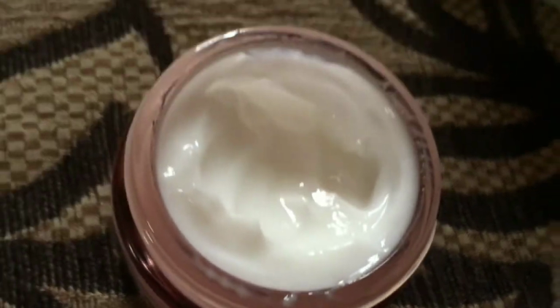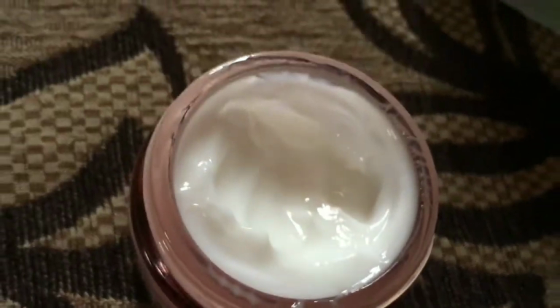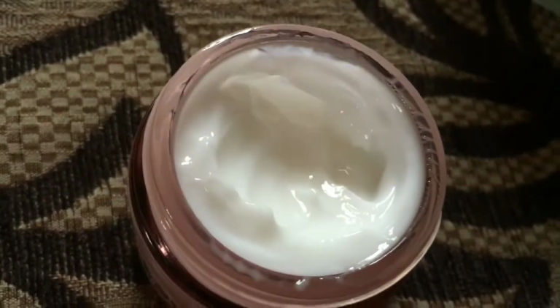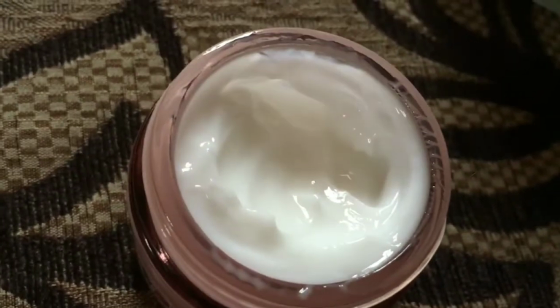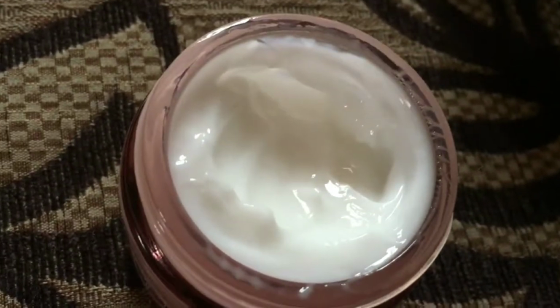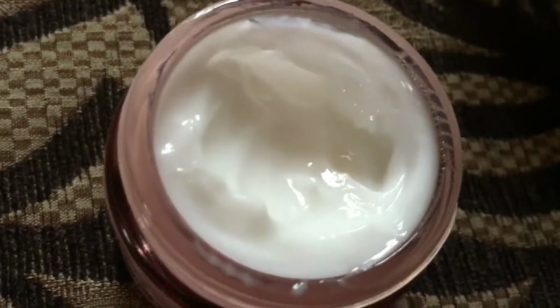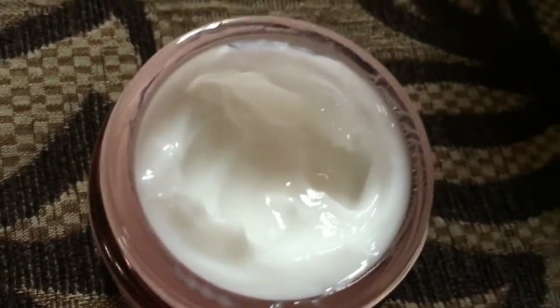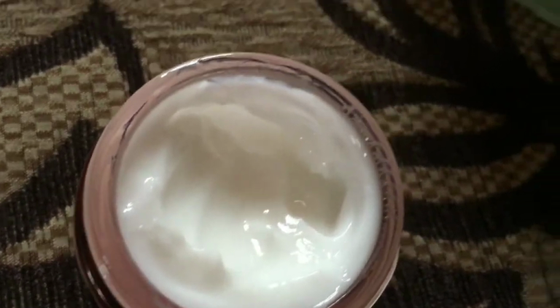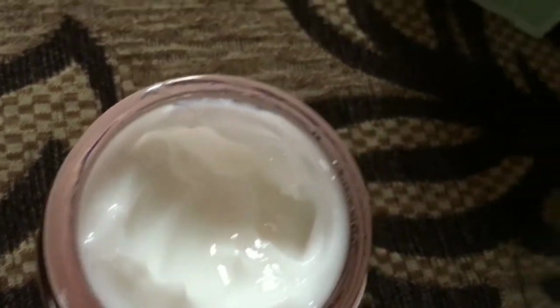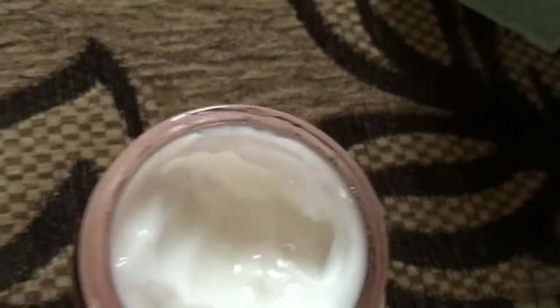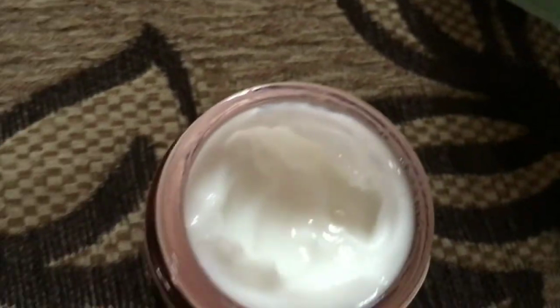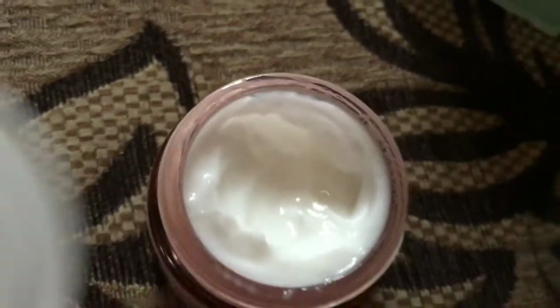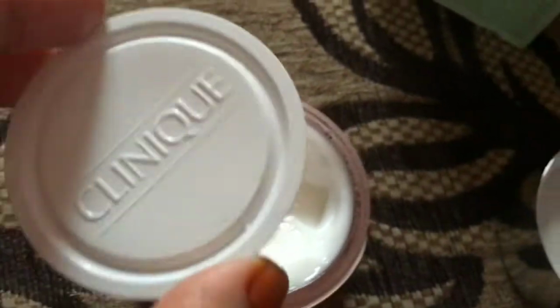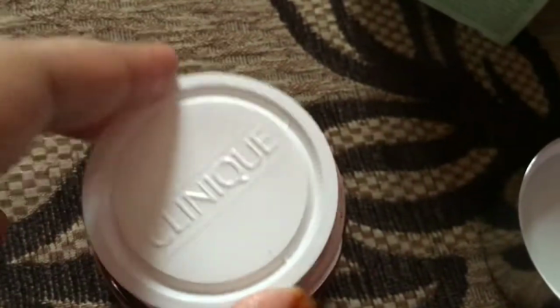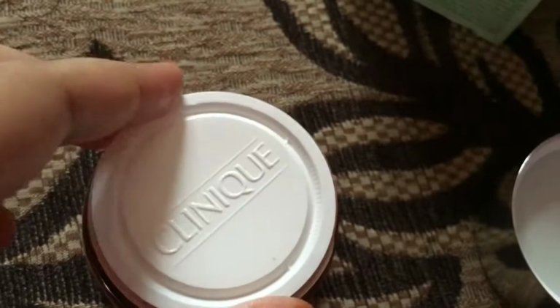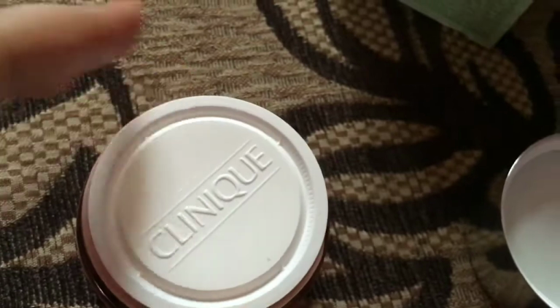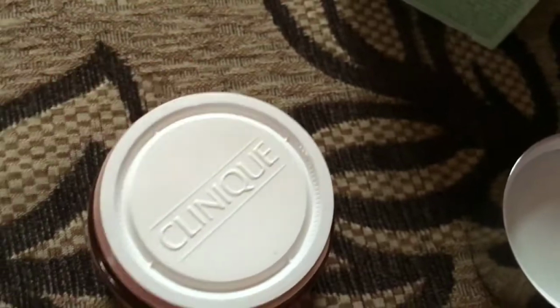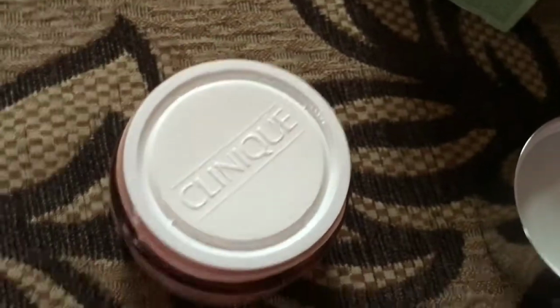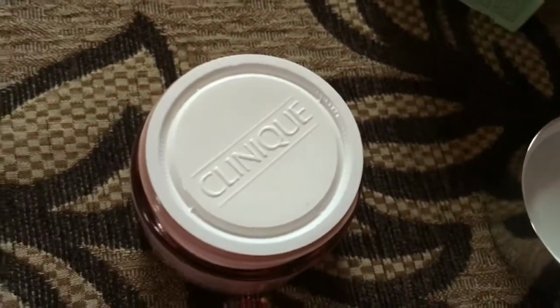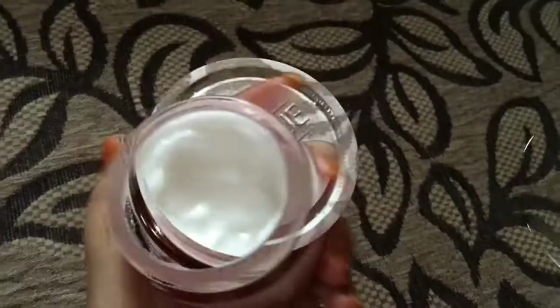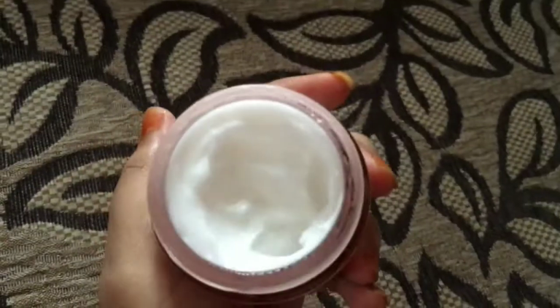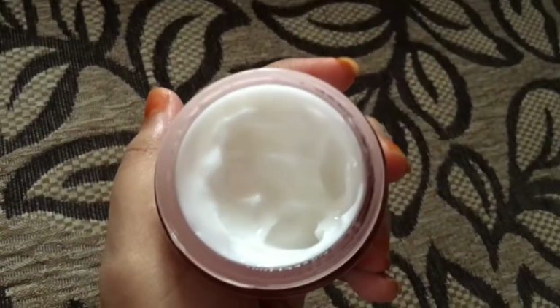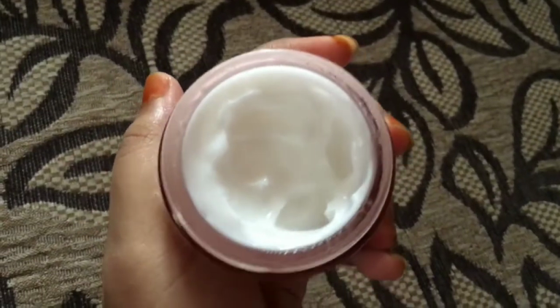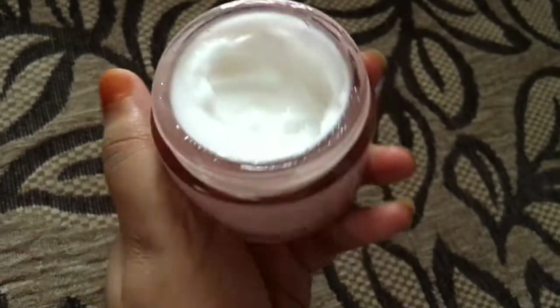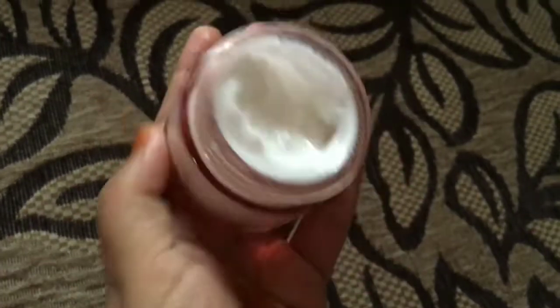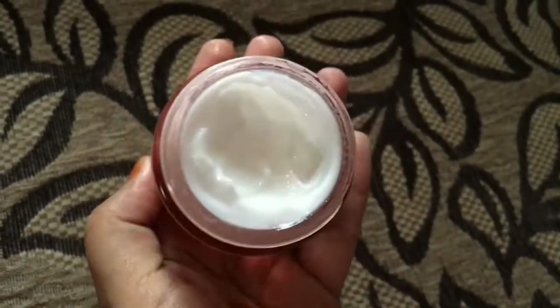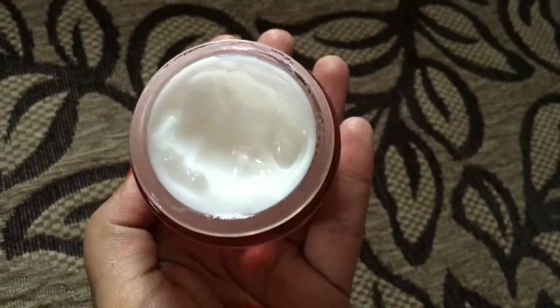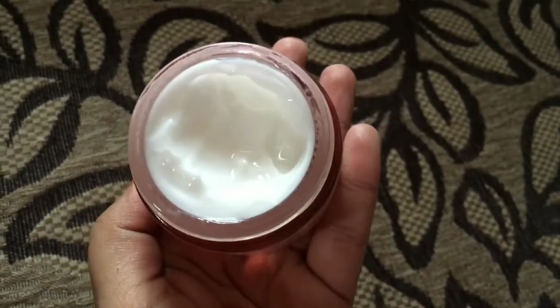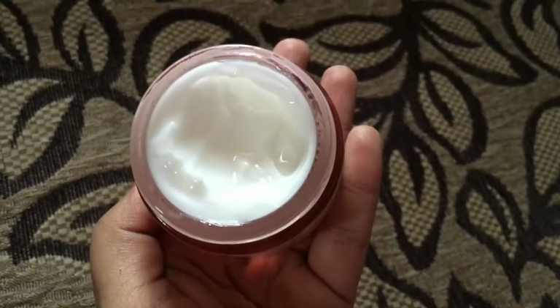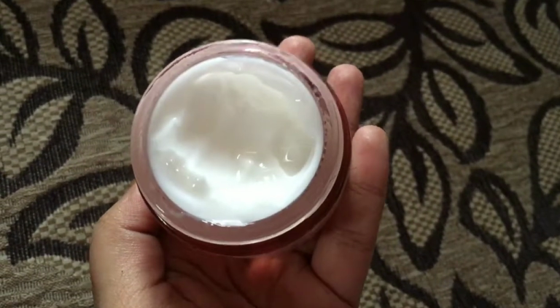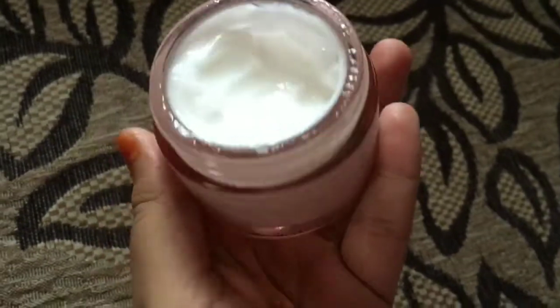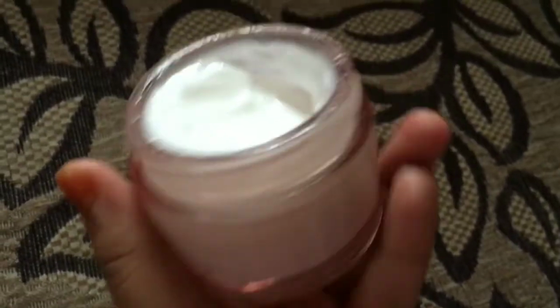It has a nice packaging. The consistency of the moisturizer is very good.